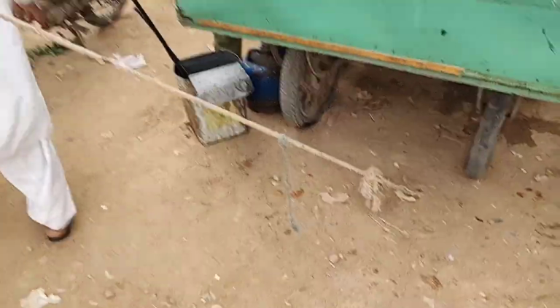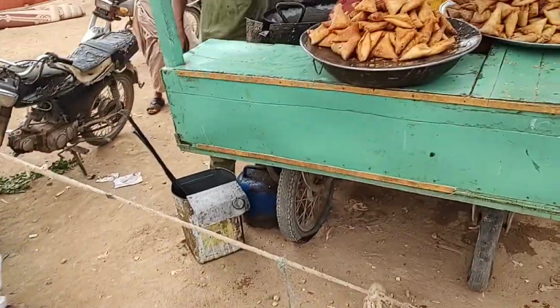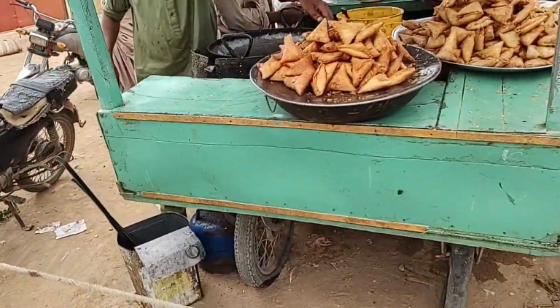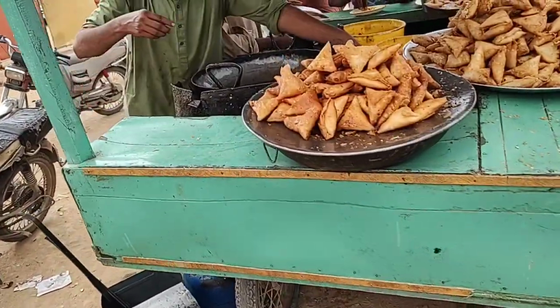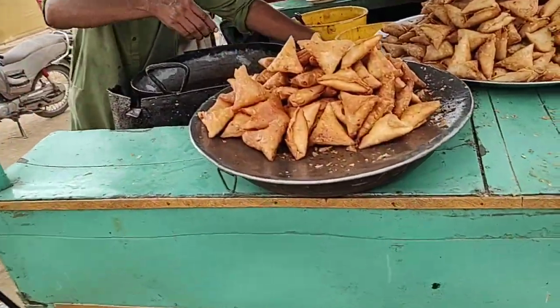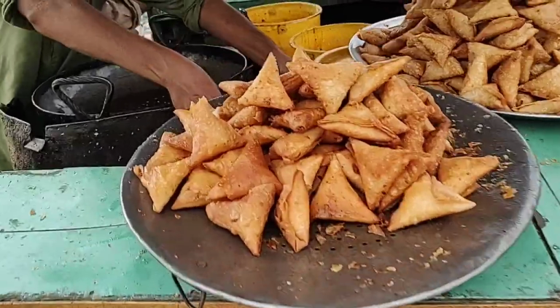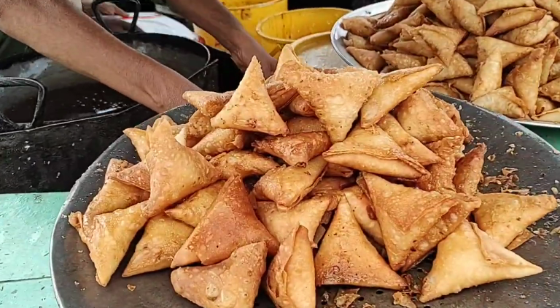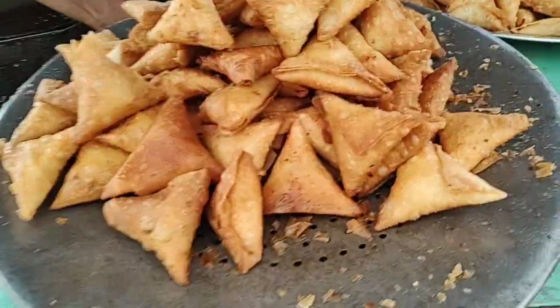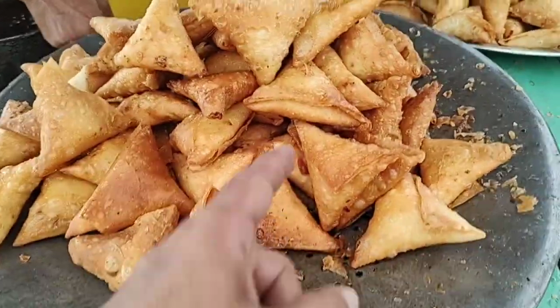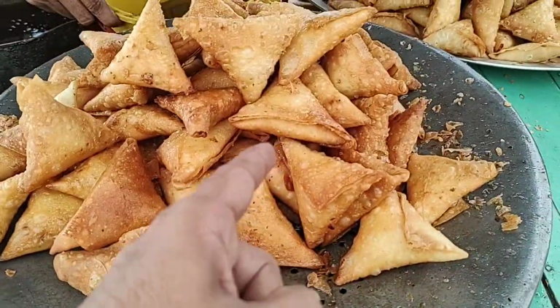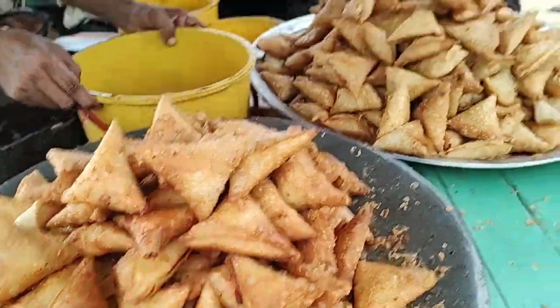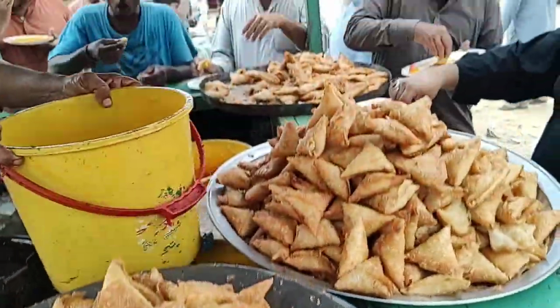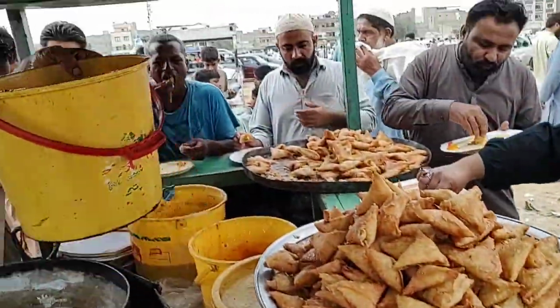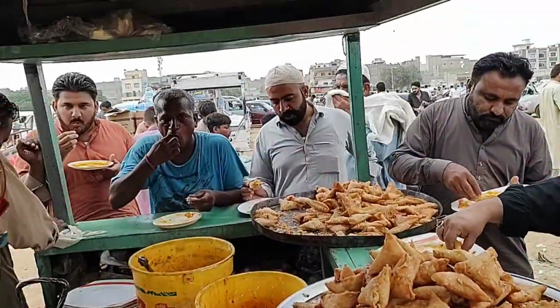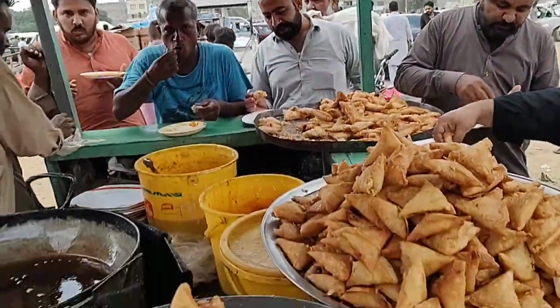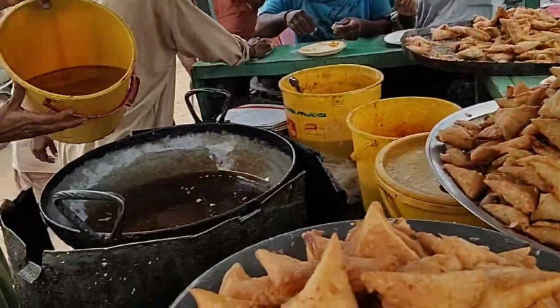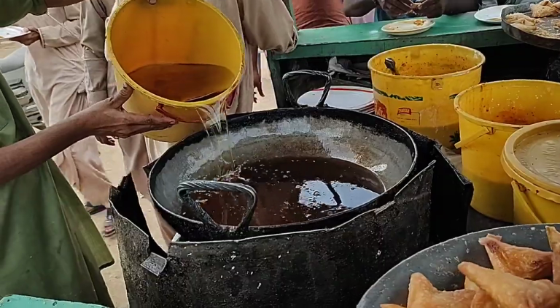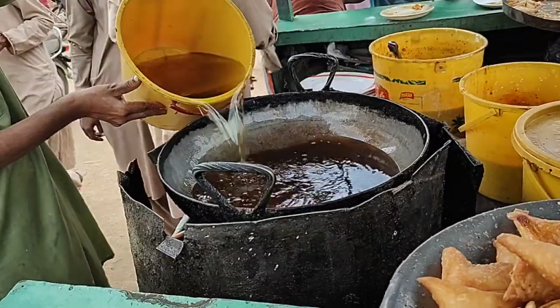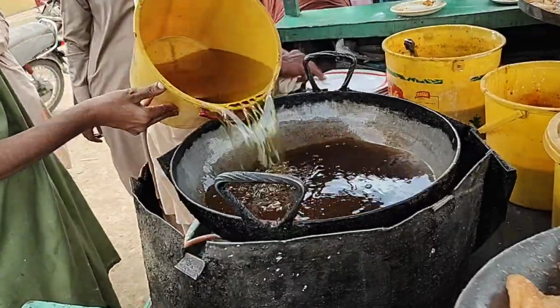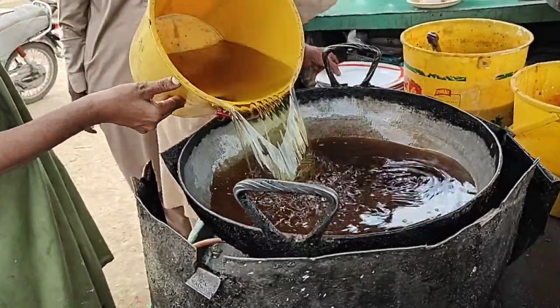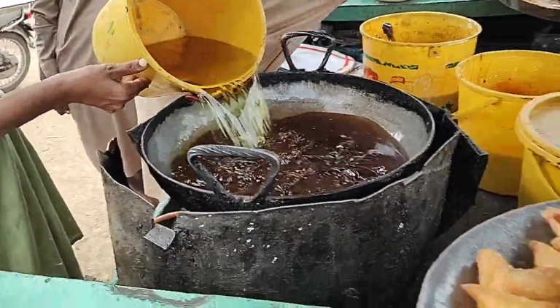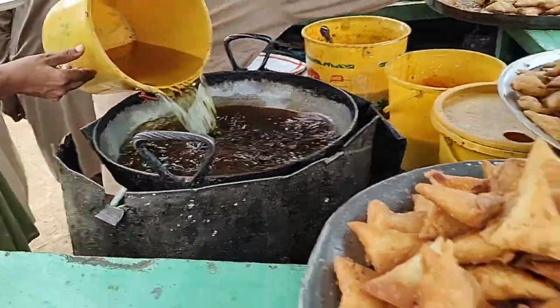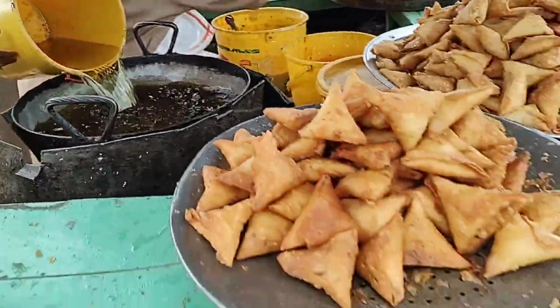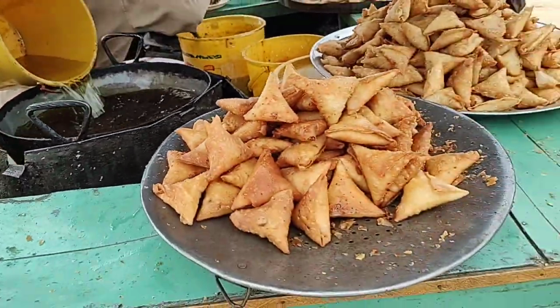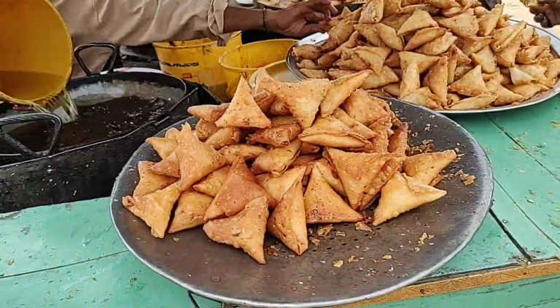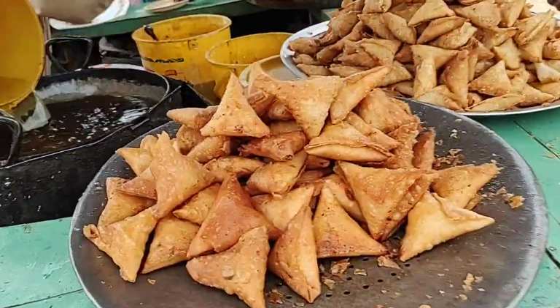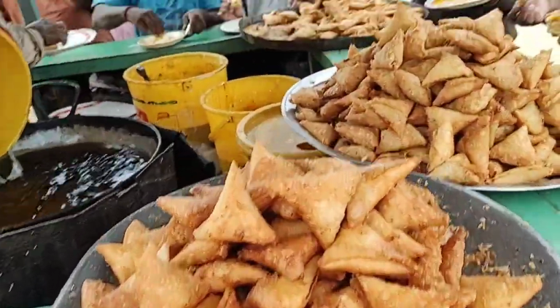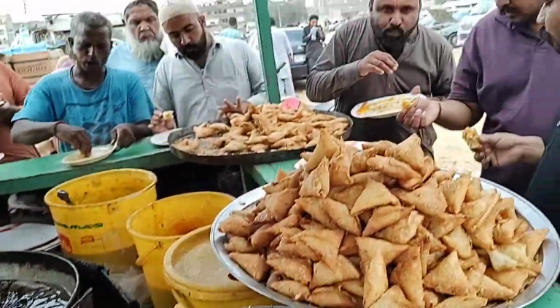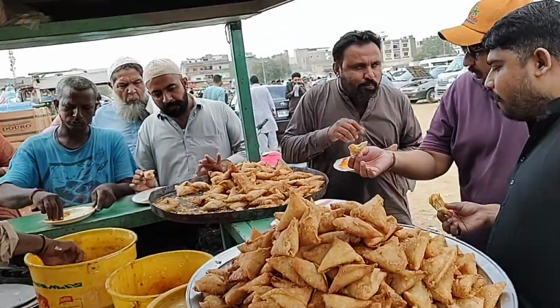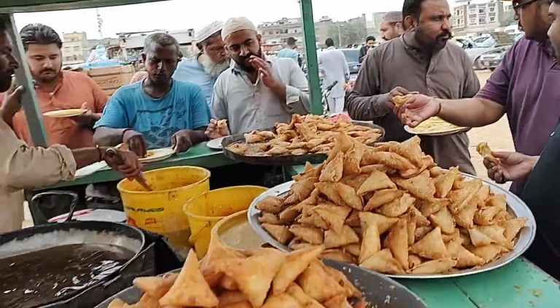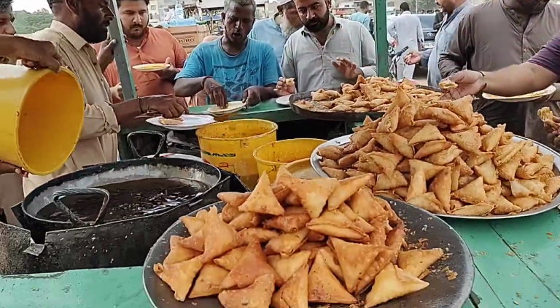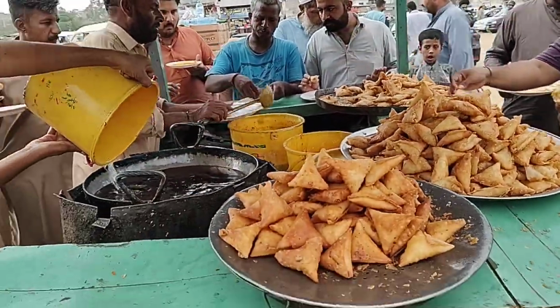Friends, I have a lot of samosa. I have to throw the eggs in the water. This is a very good thing. It's a good drink — smooth and clean.